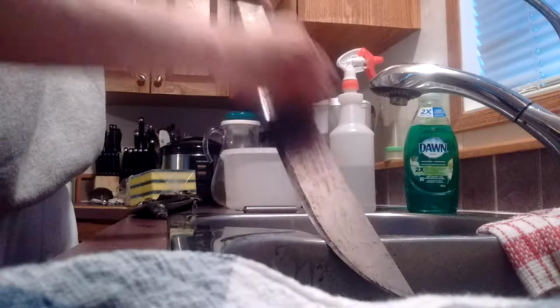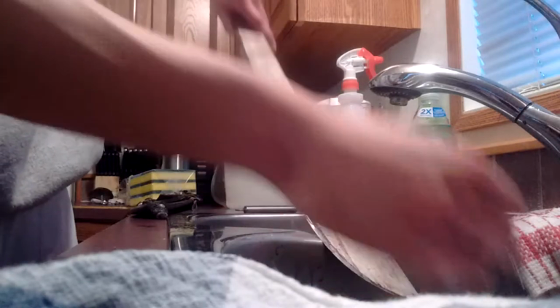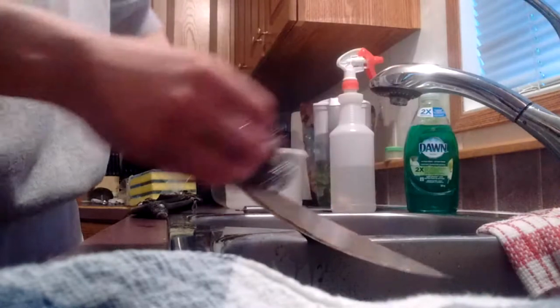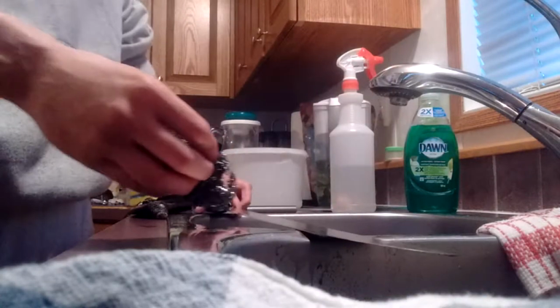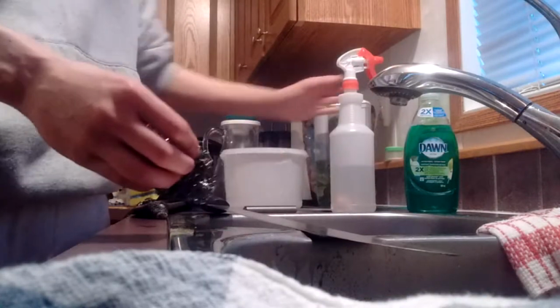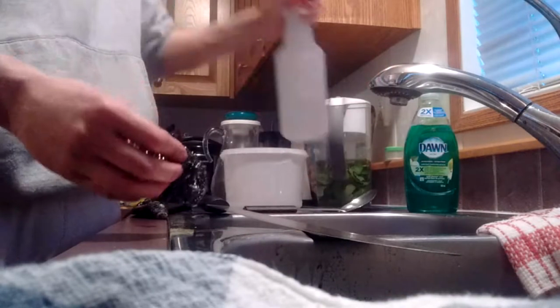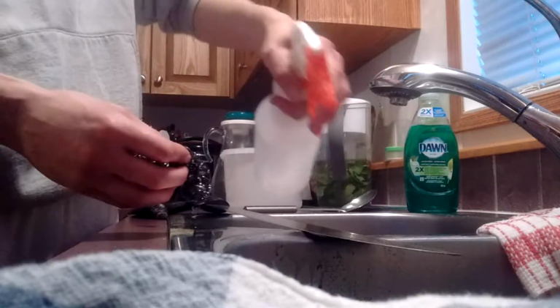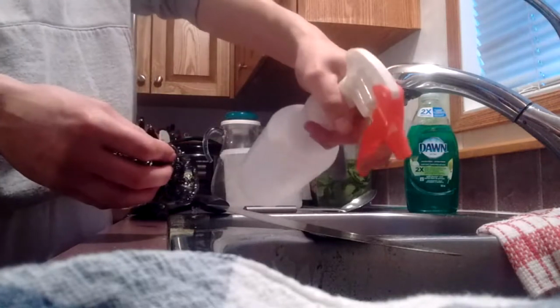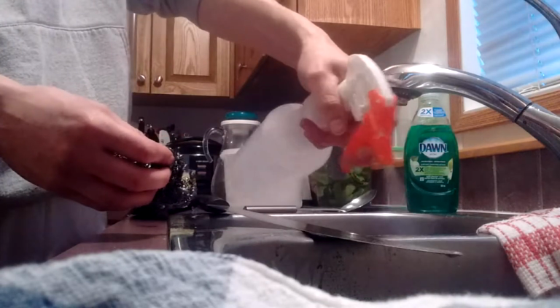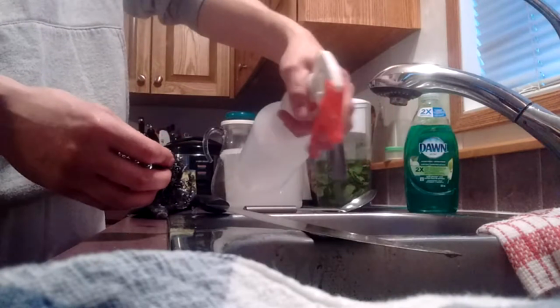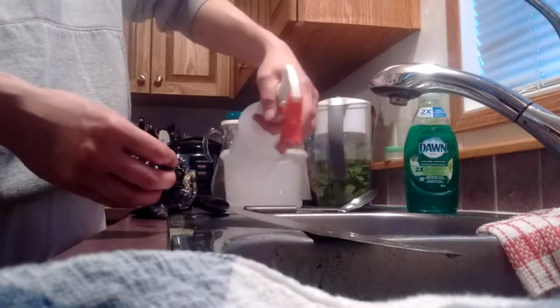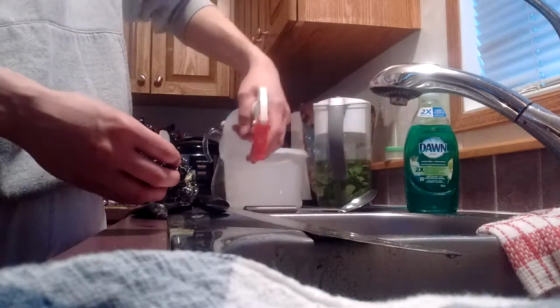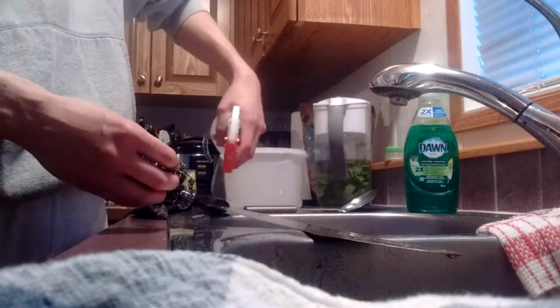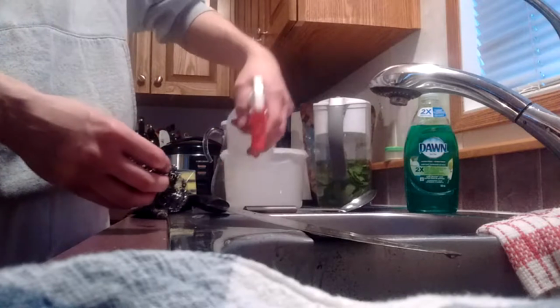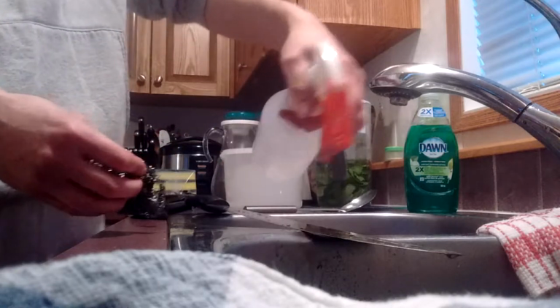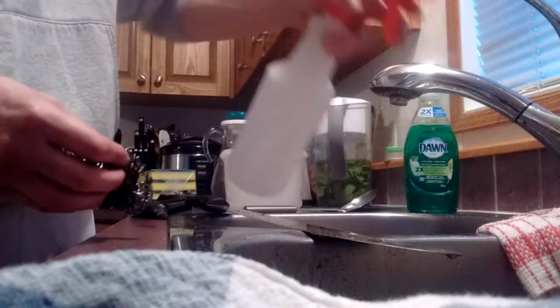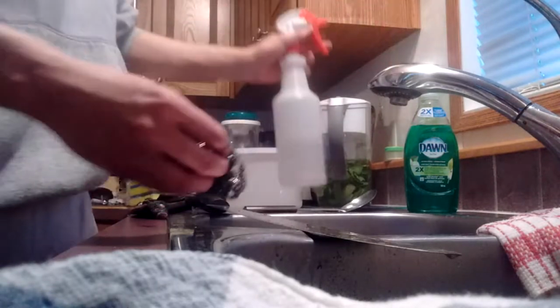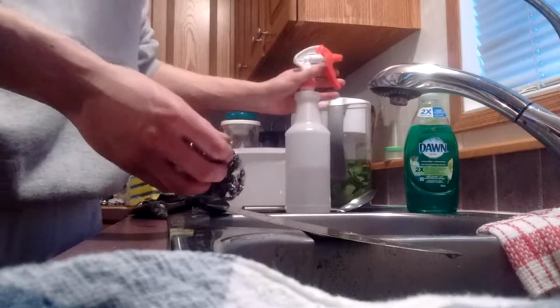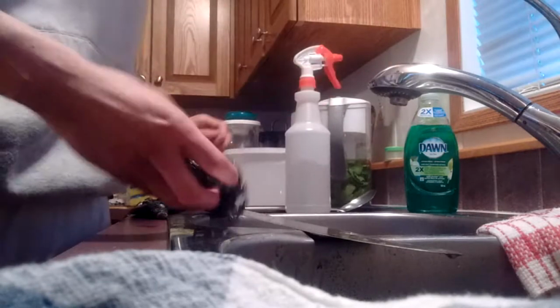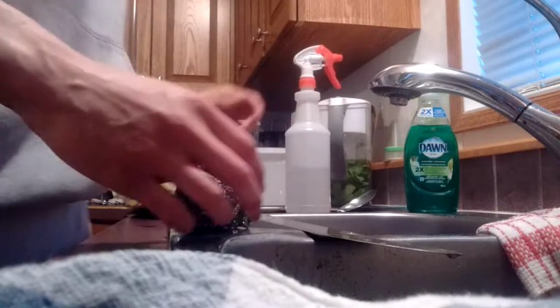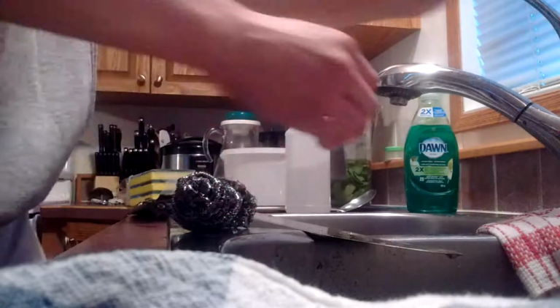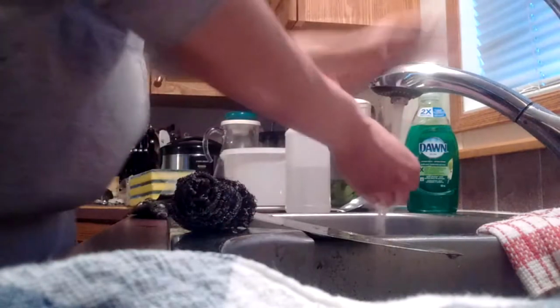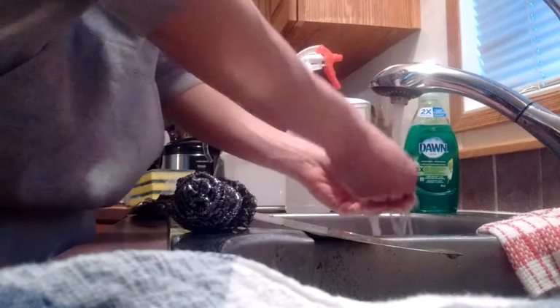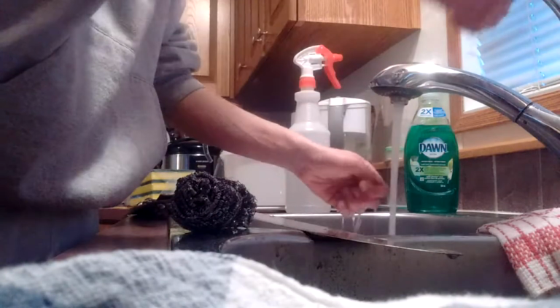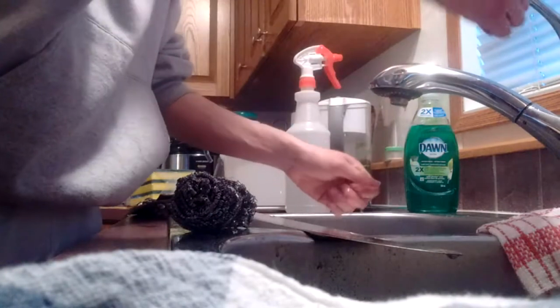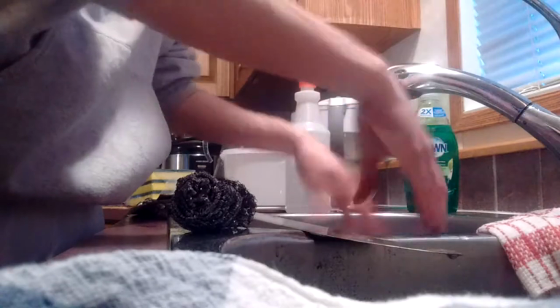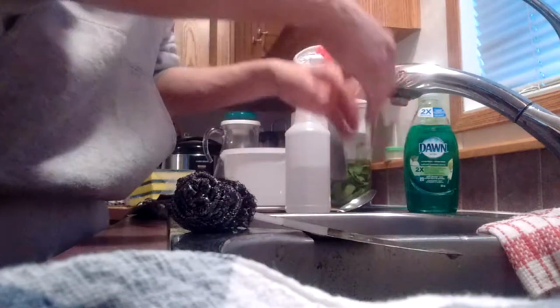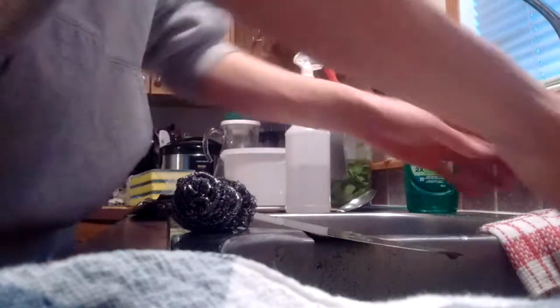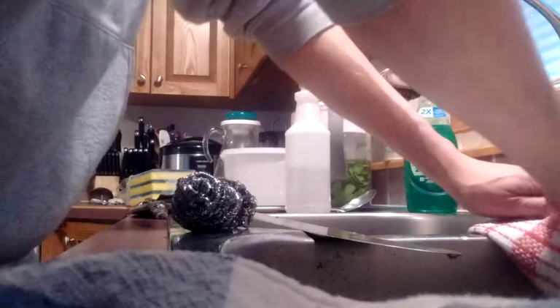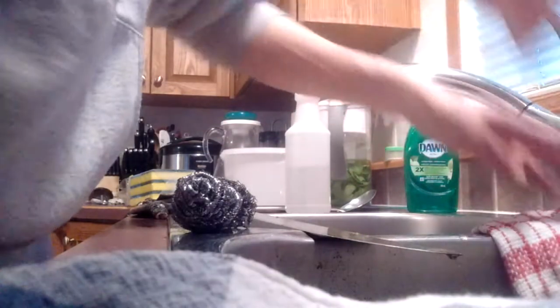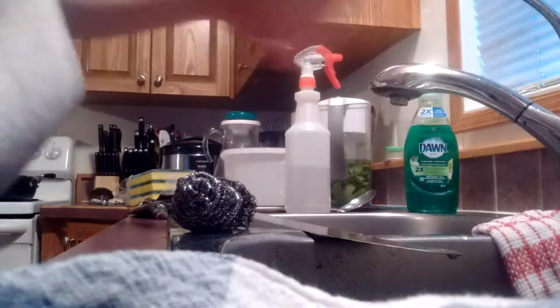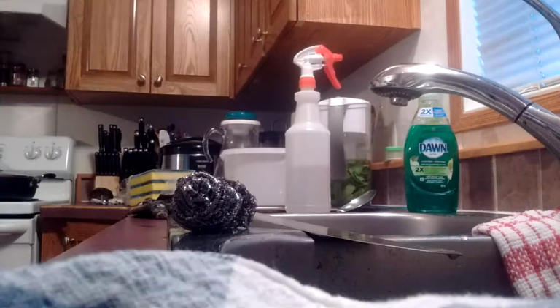So loosen it all up a bit and get underneath those layers. Put some more vinegar on there. That's it — let it sit for 20 seconds. Get back to scrubbing and I'll show you the process when it's done.